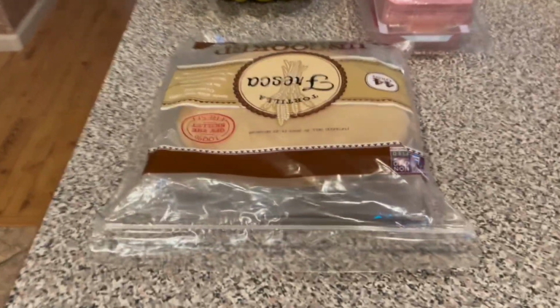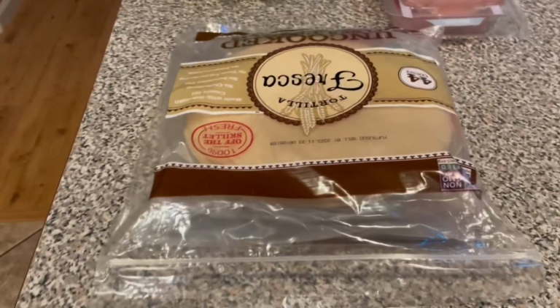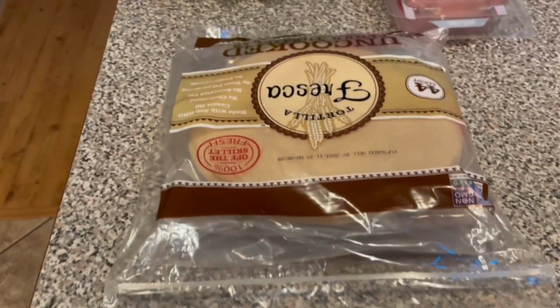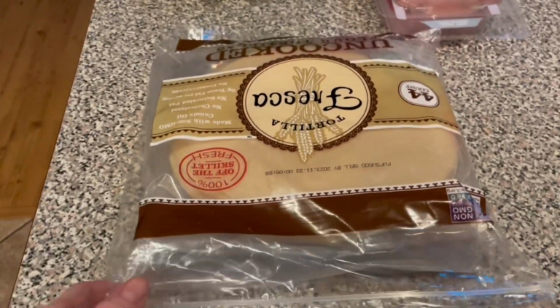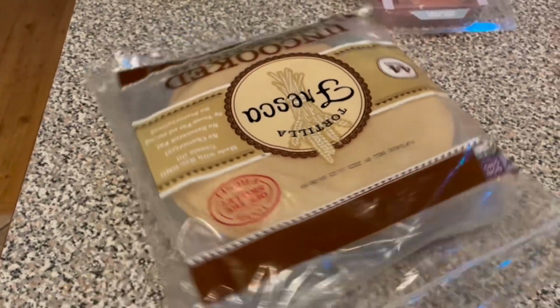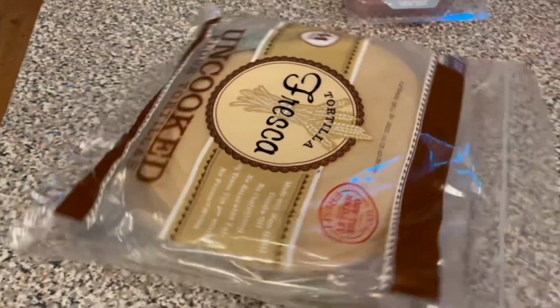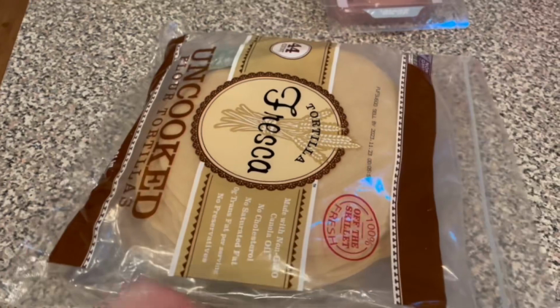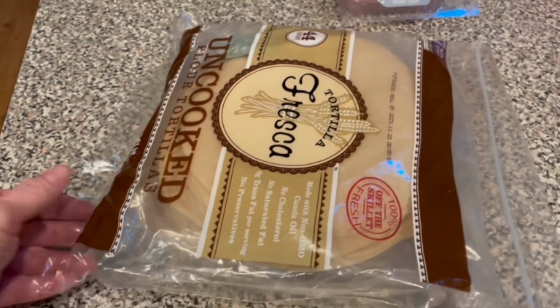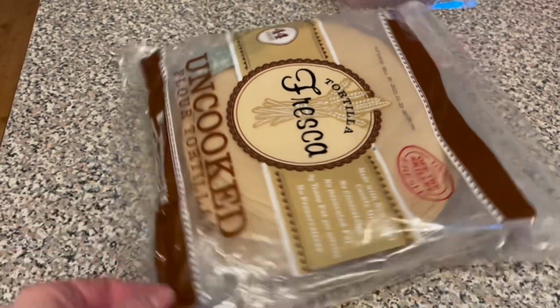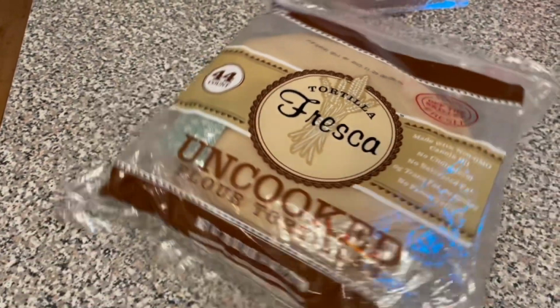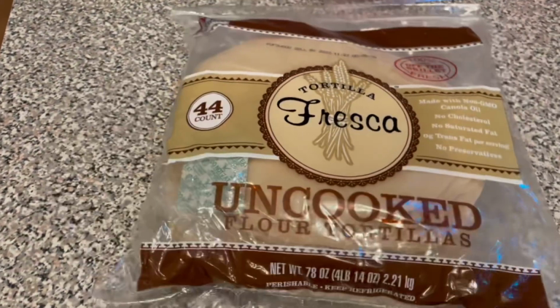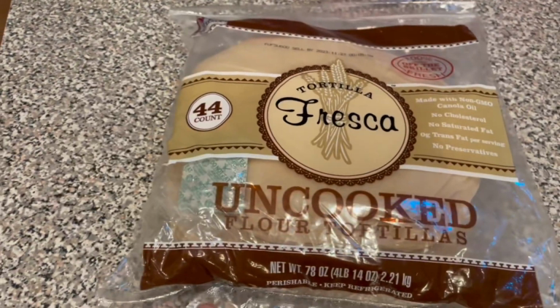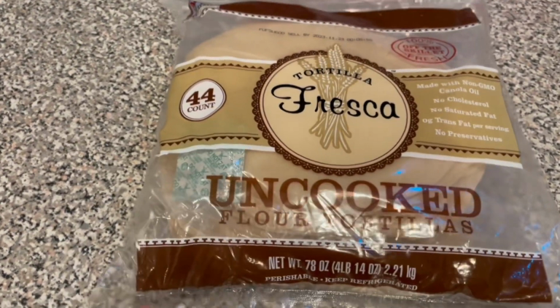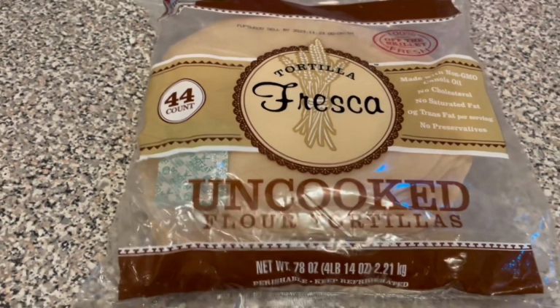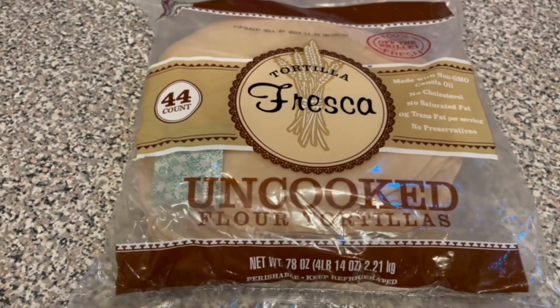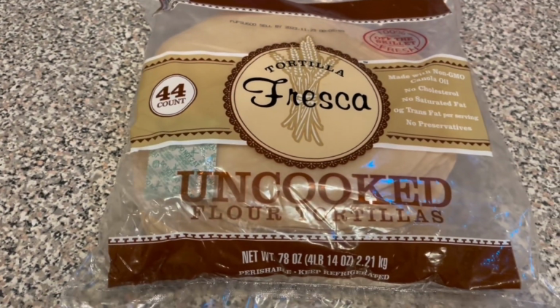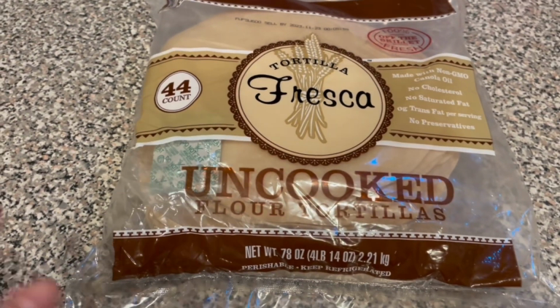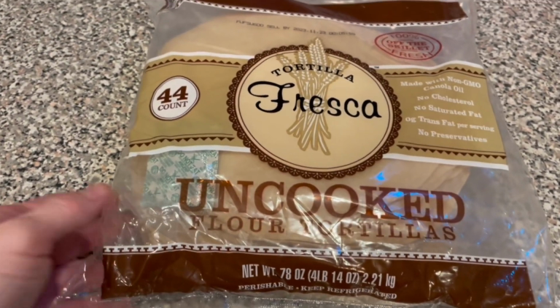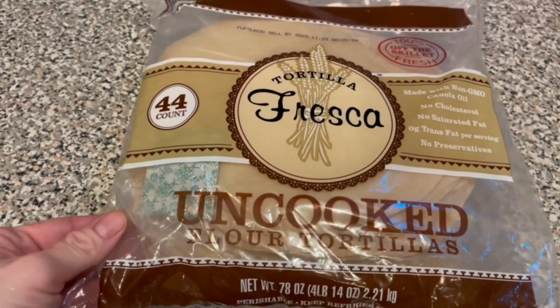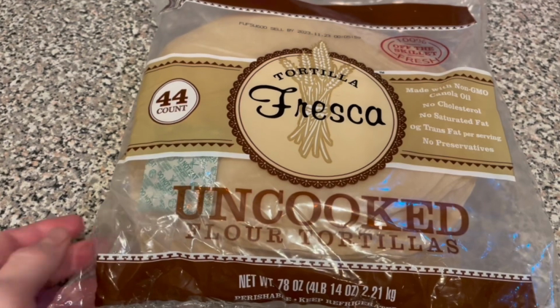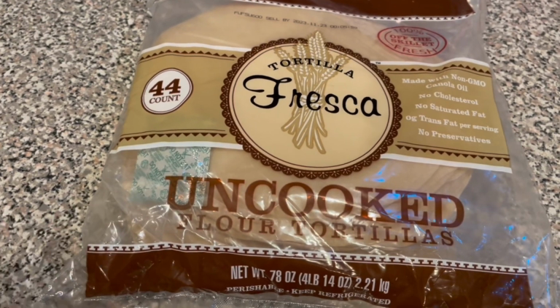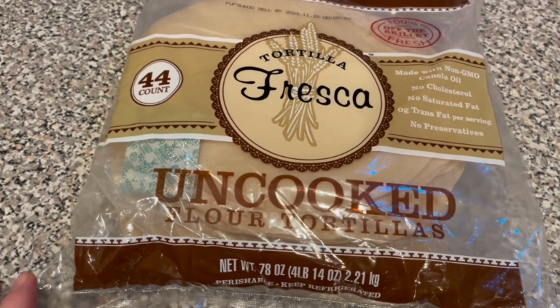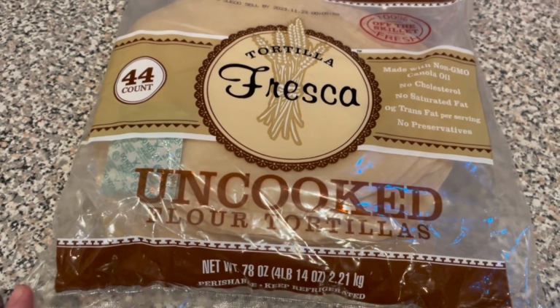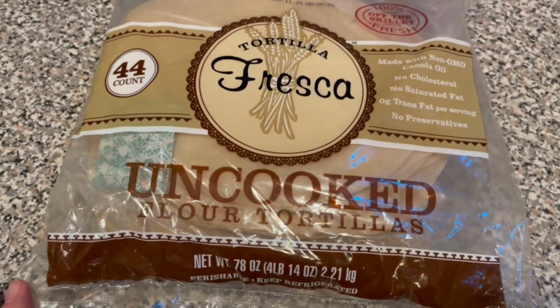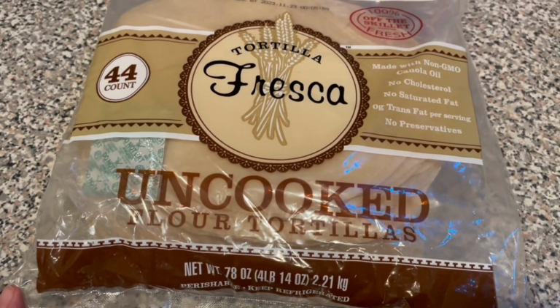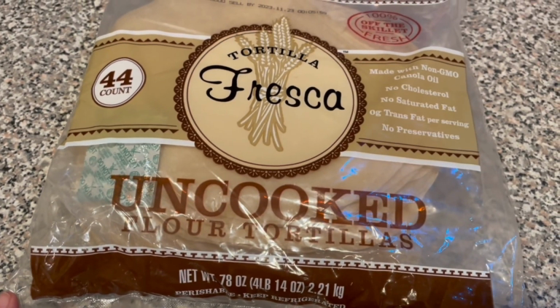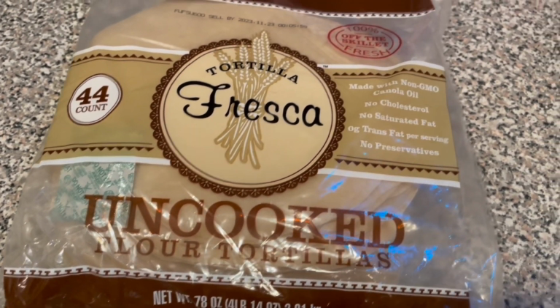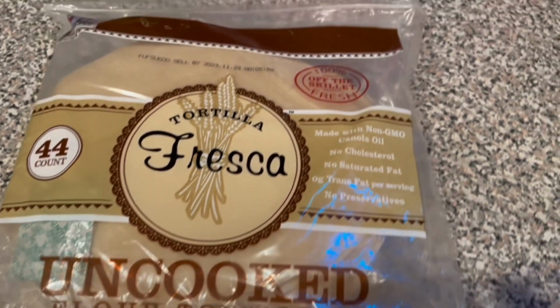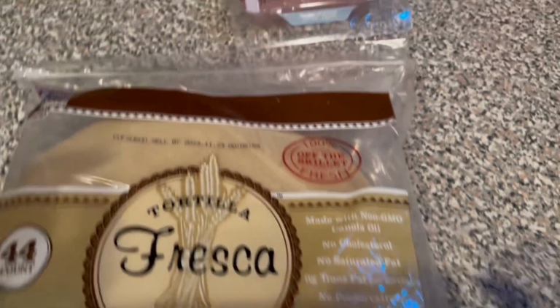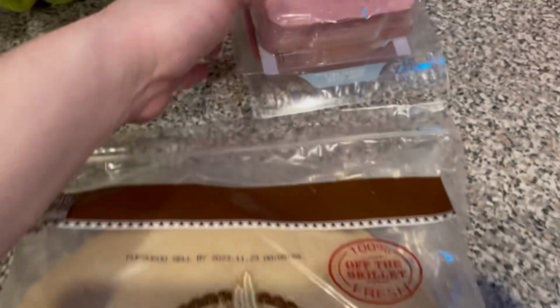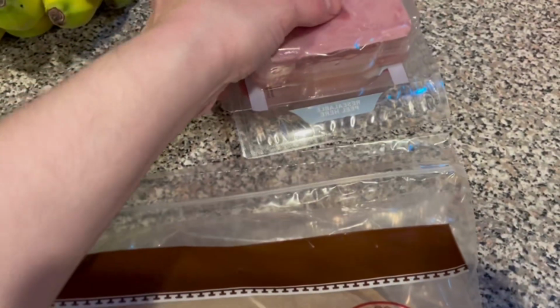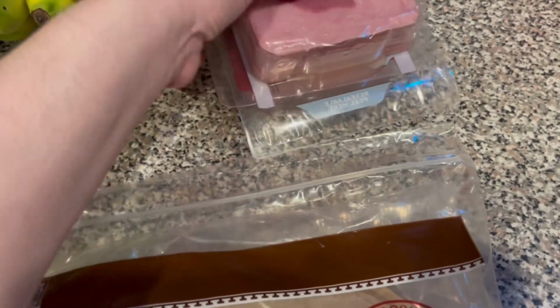Let me just turn around the tortillas because obviously they were upside down. These are my favorite flour tortillas, so I got a package of it because I needed some.